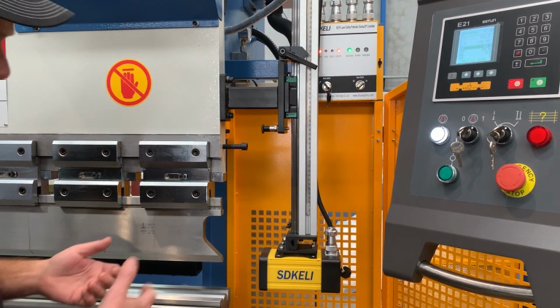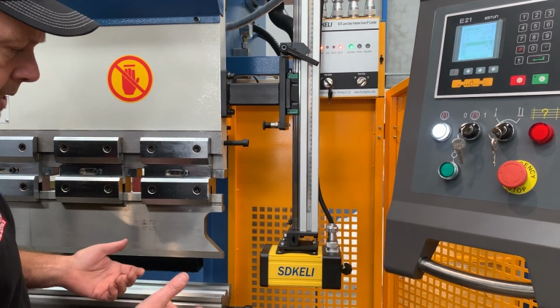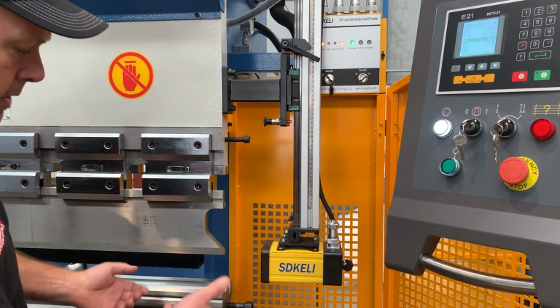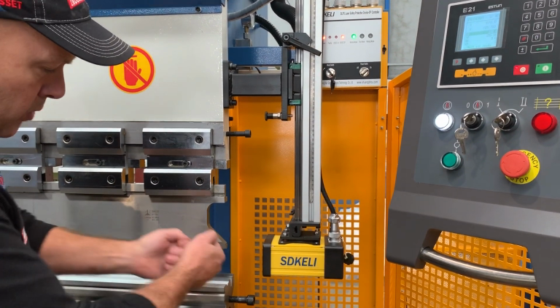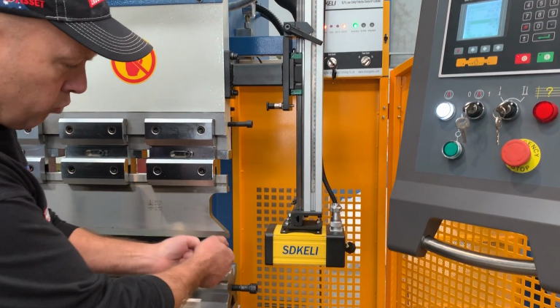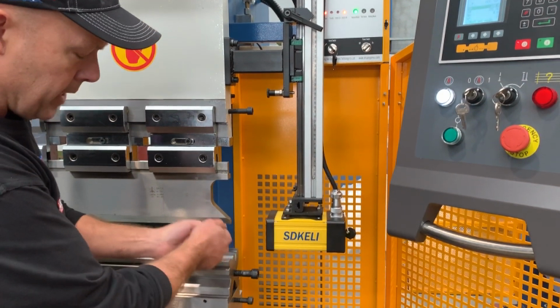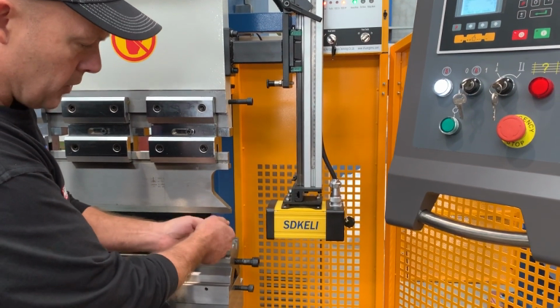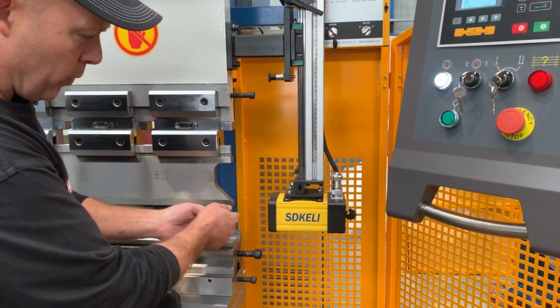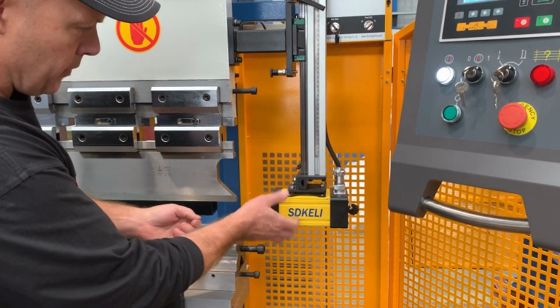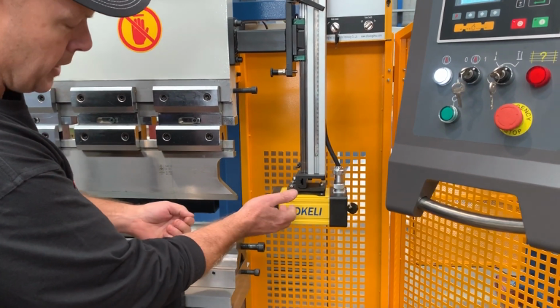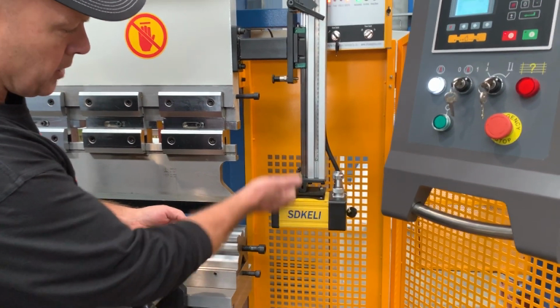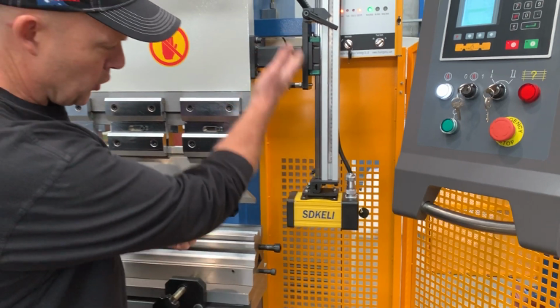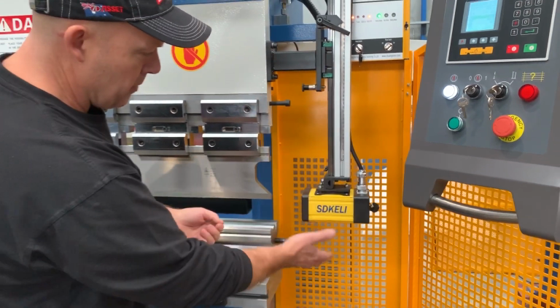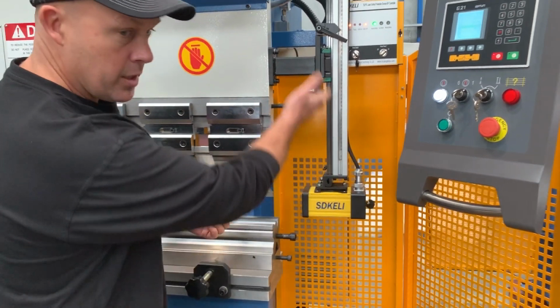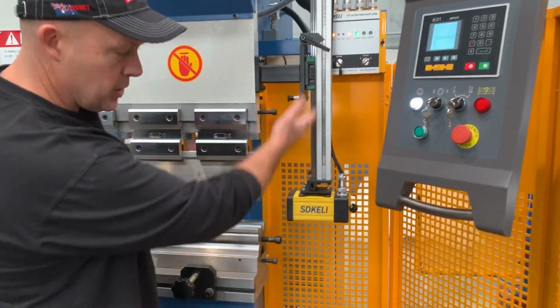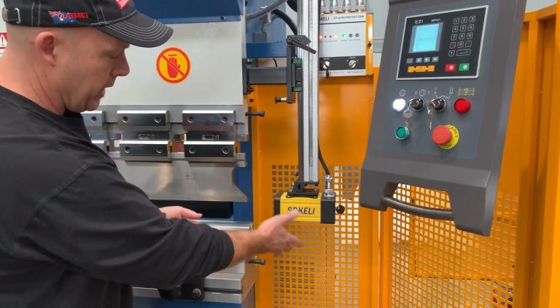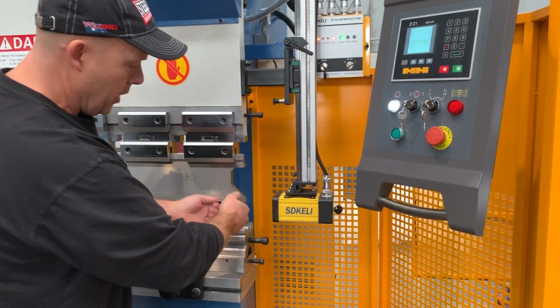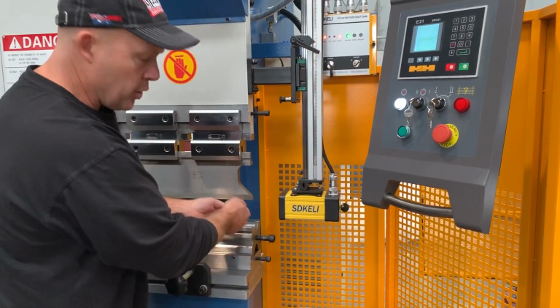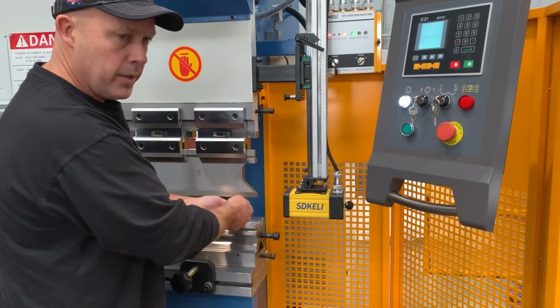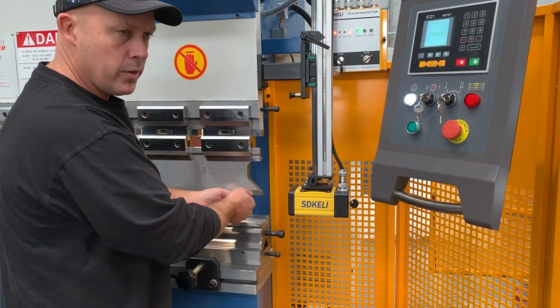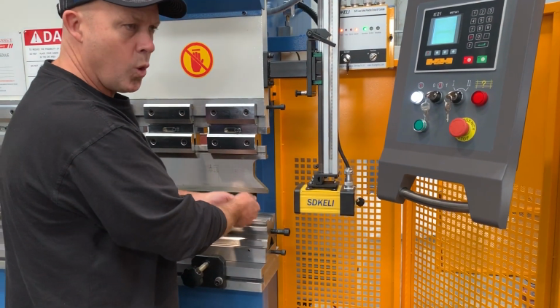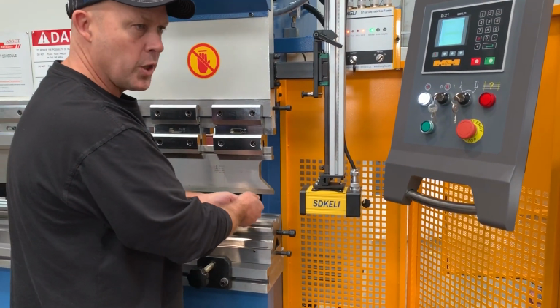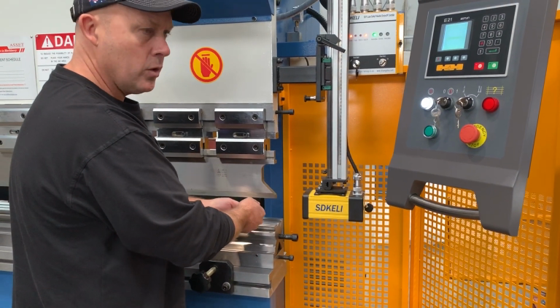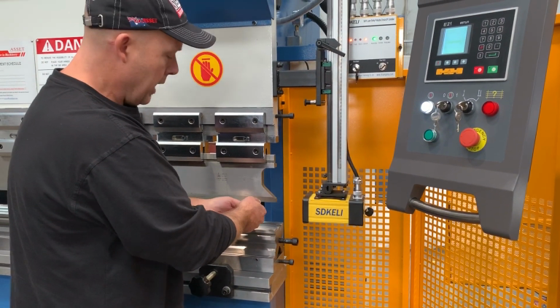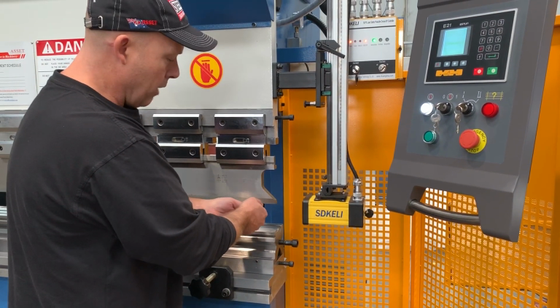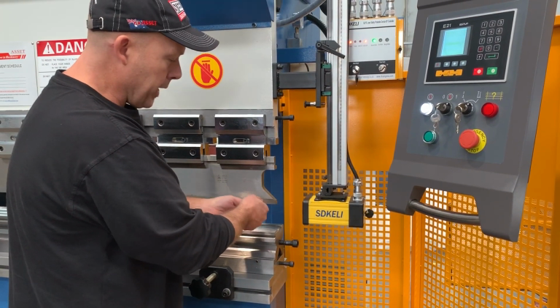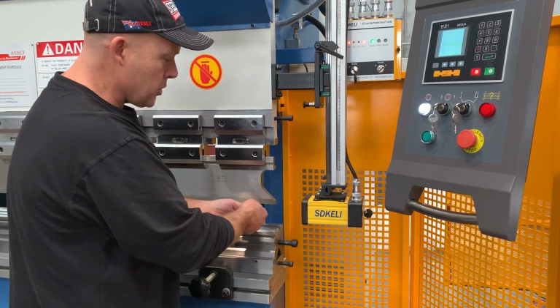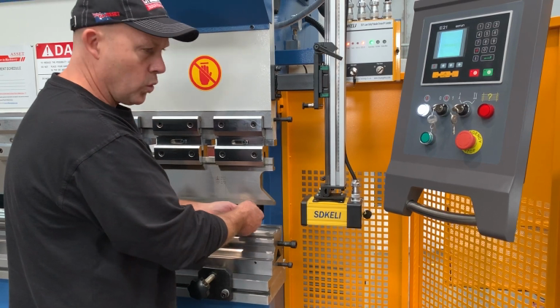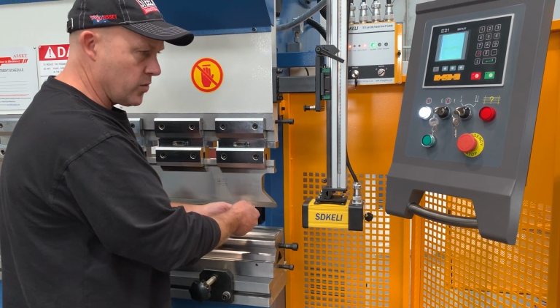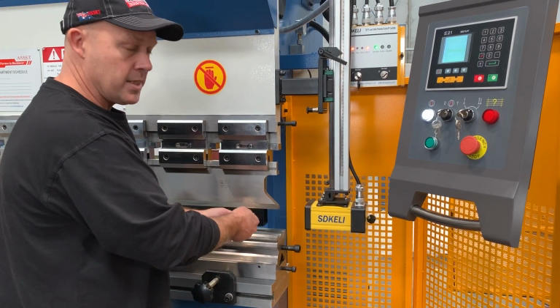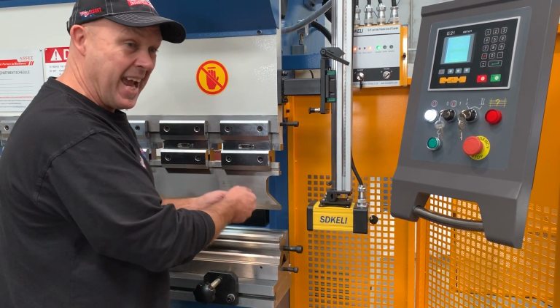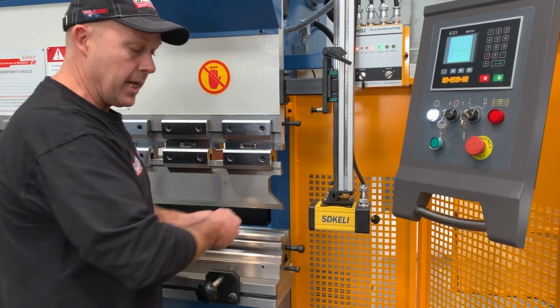Why the laser guards? So you can work right in close. This is actually mounted to the top beam so as it goes up and down, you can bend small material right in close to your tooling — which is fantastic and safe.